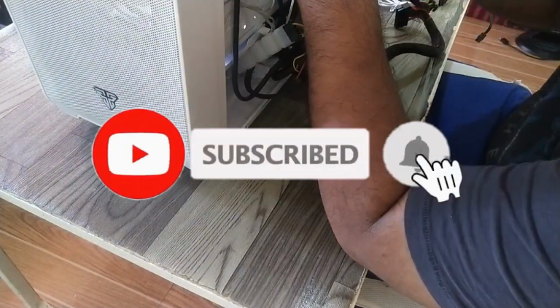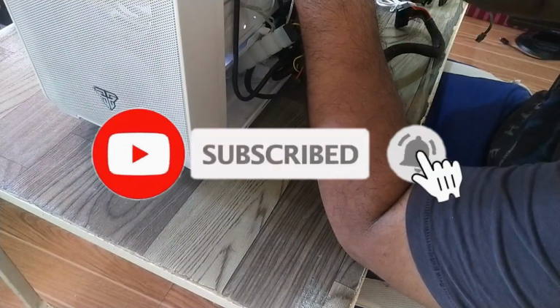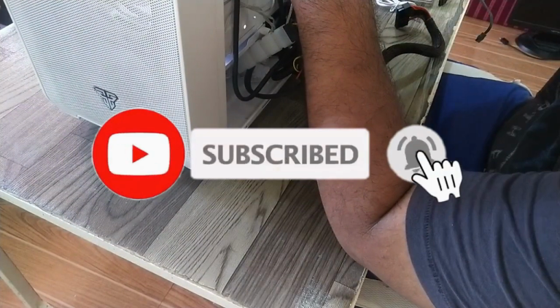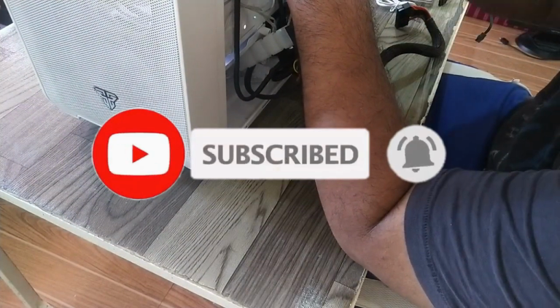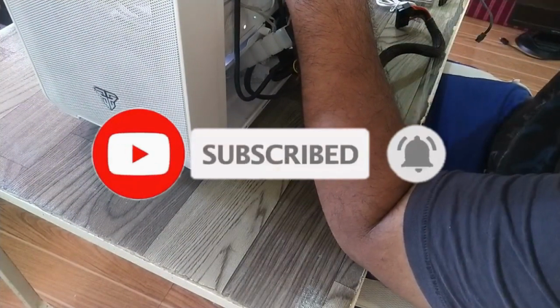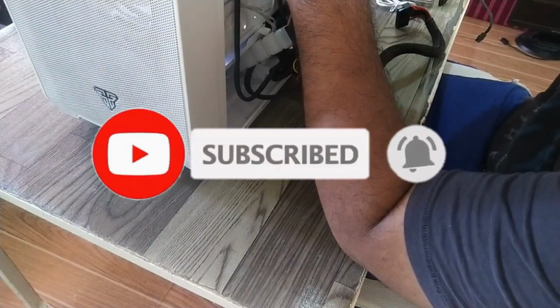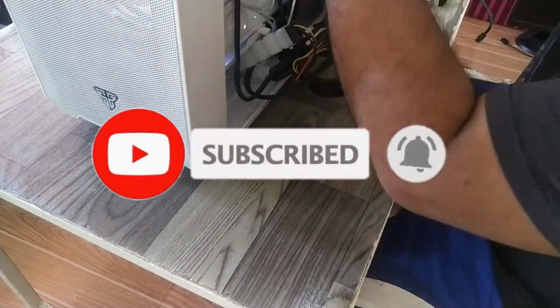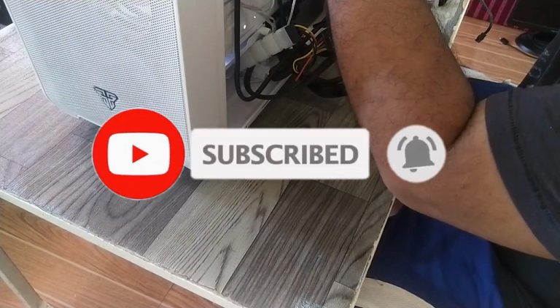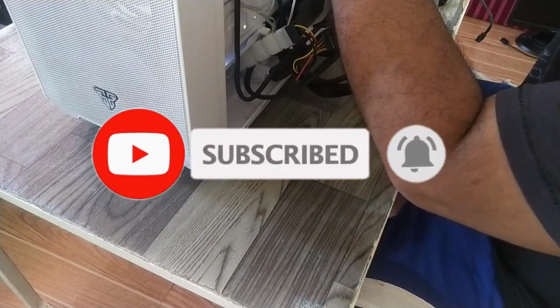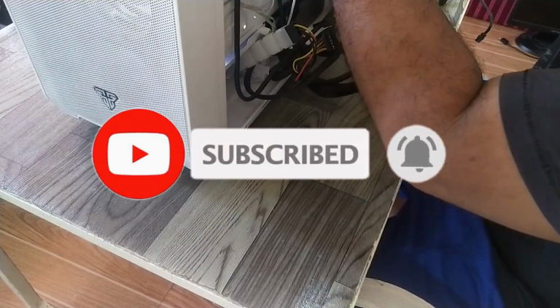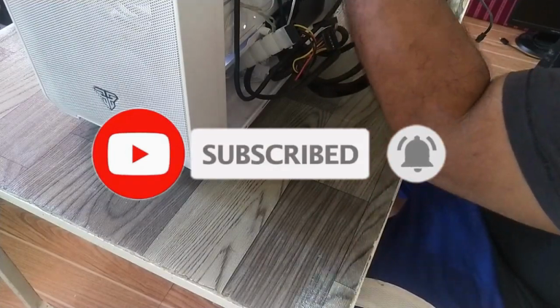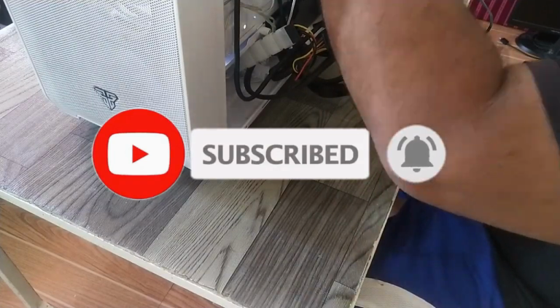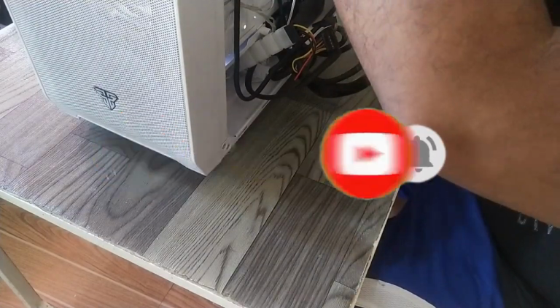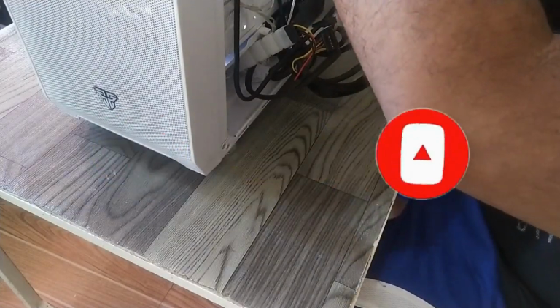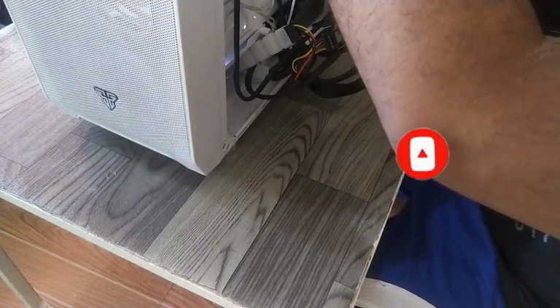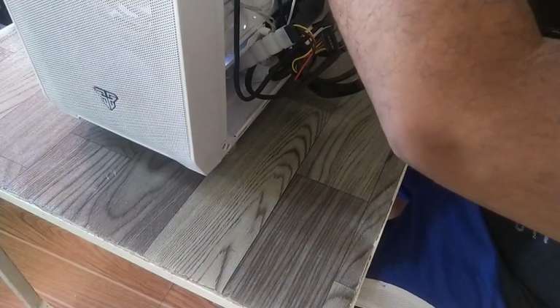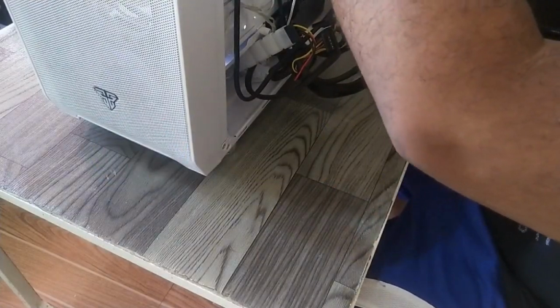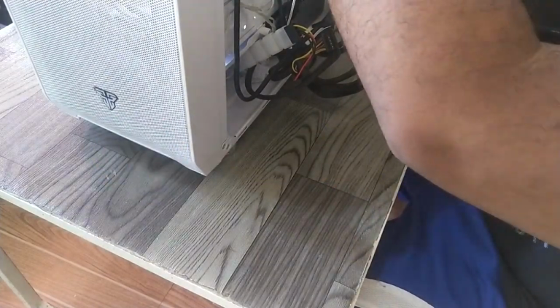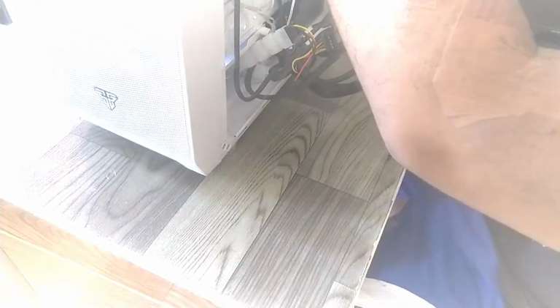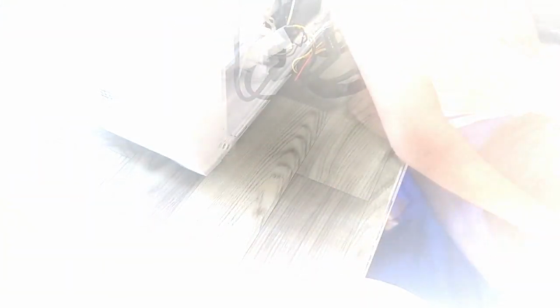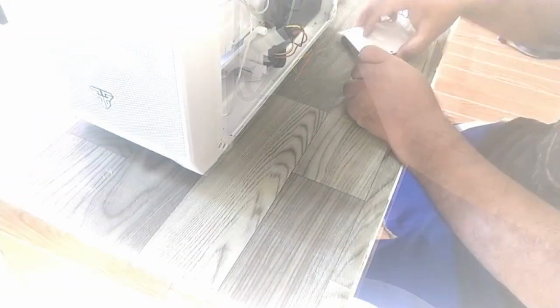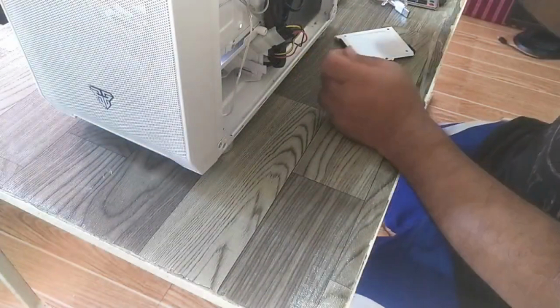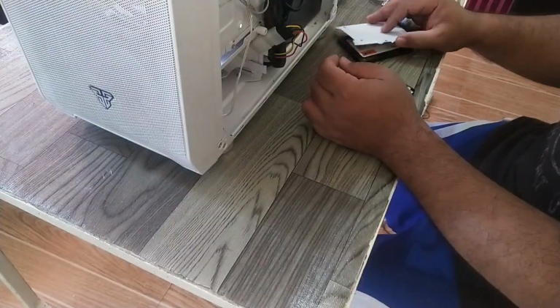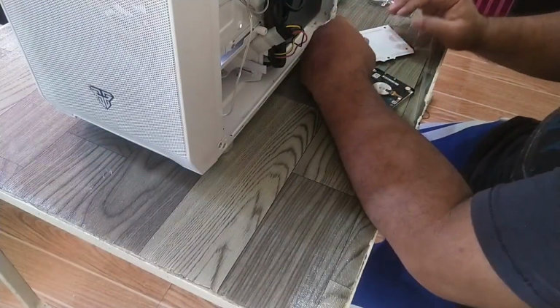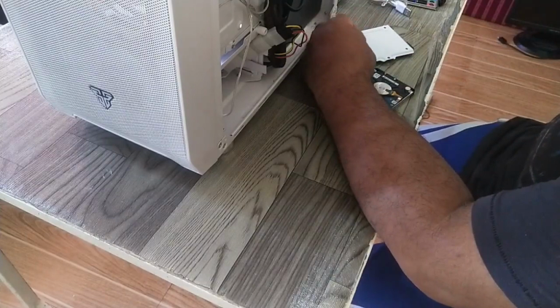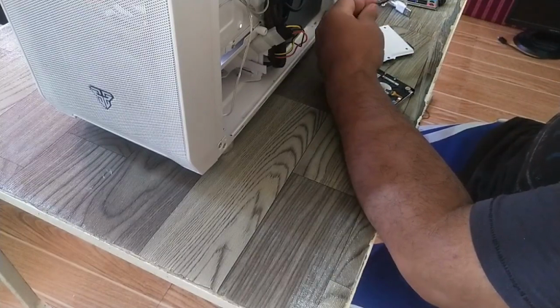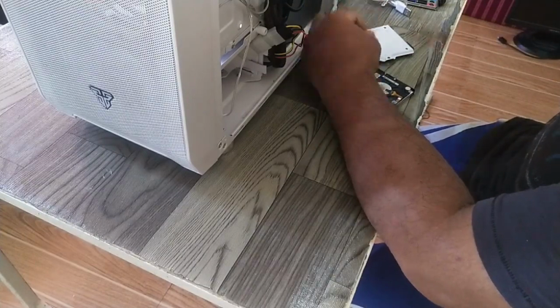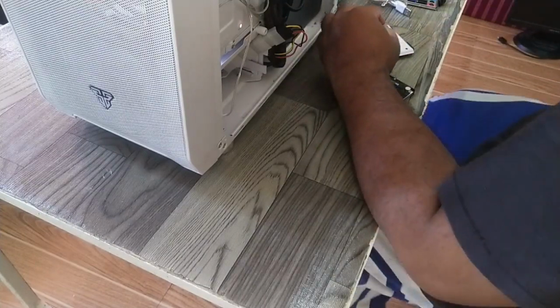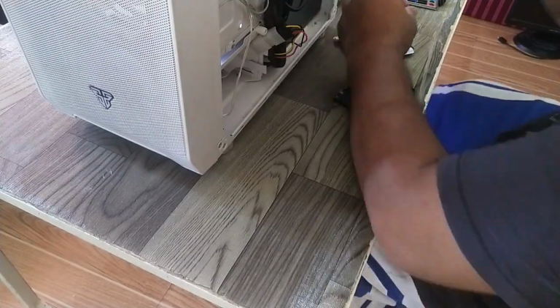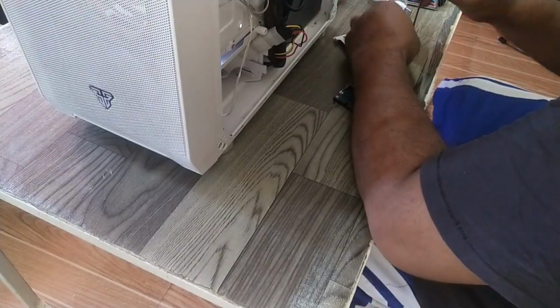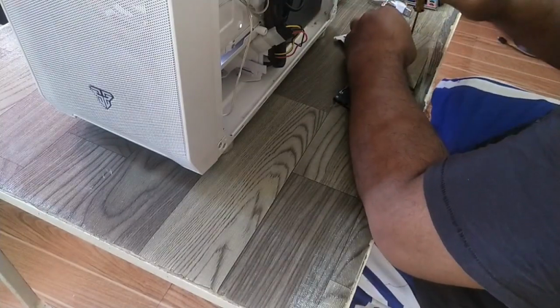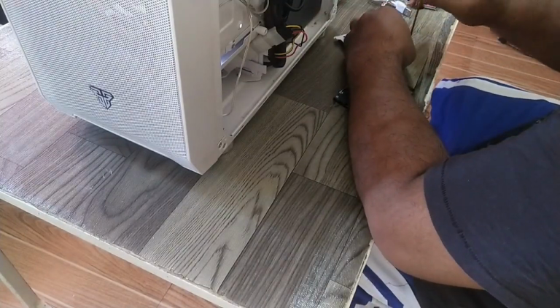If you haven't subscribed yet, please subscribe to my channel and click the notification bell so you'll be updated whenever I upload any videos. Thanks.